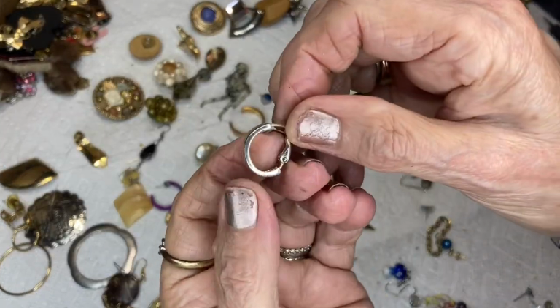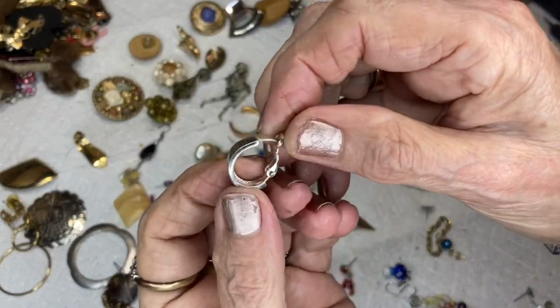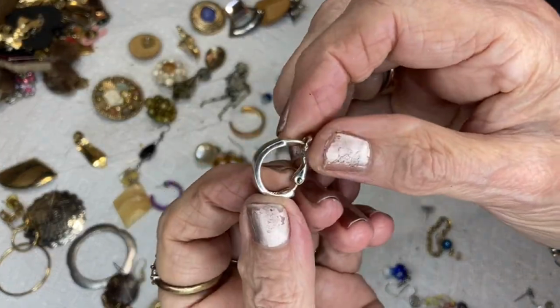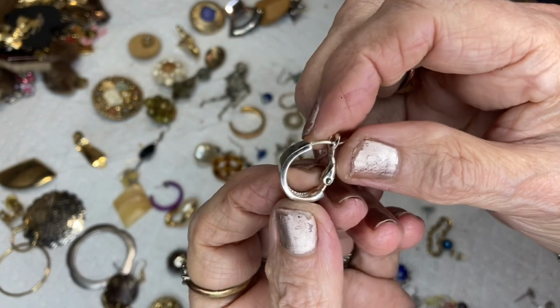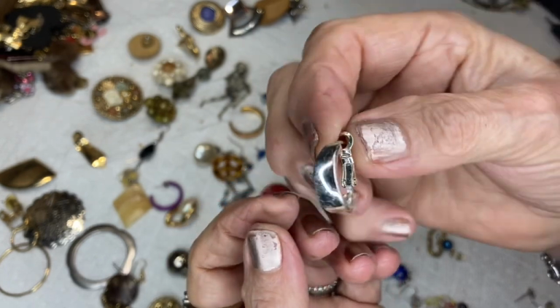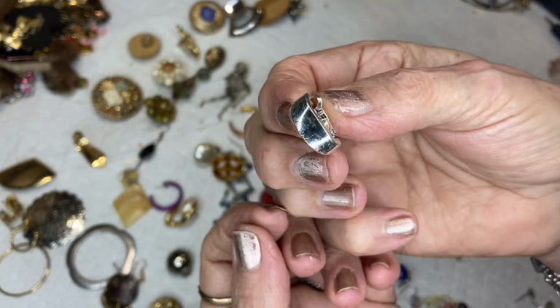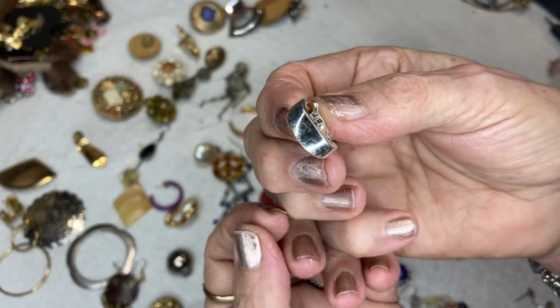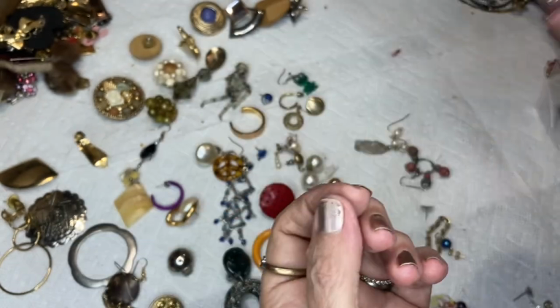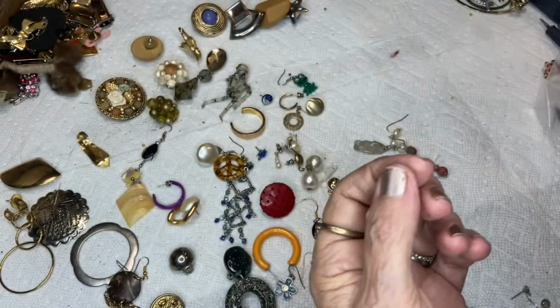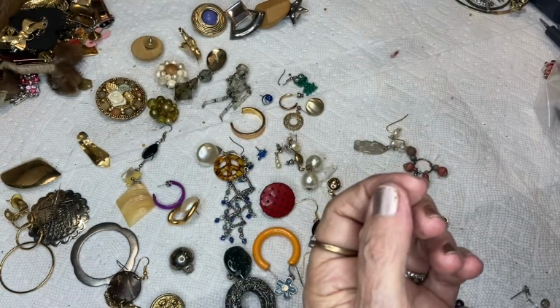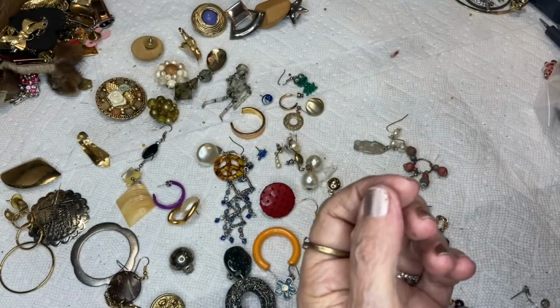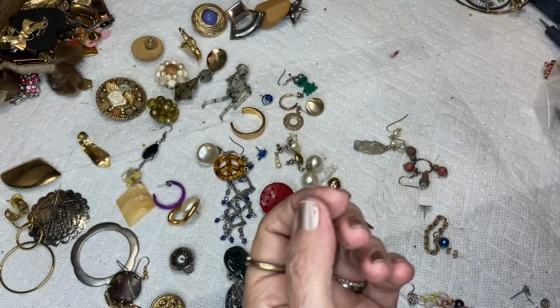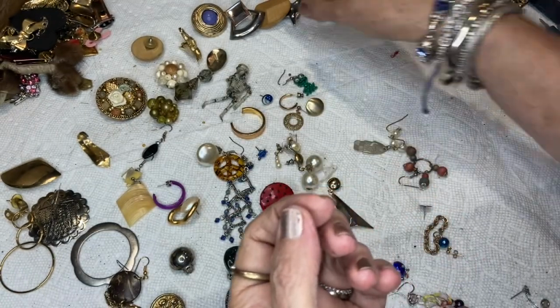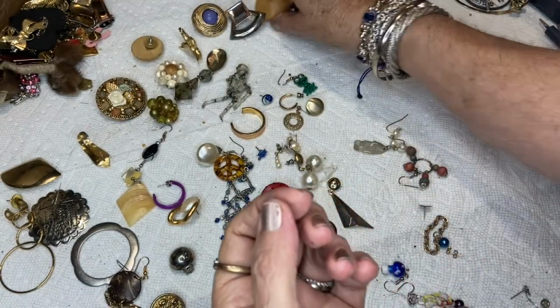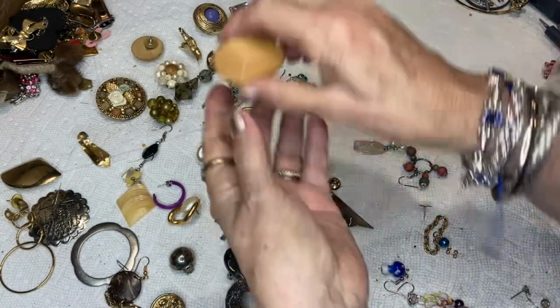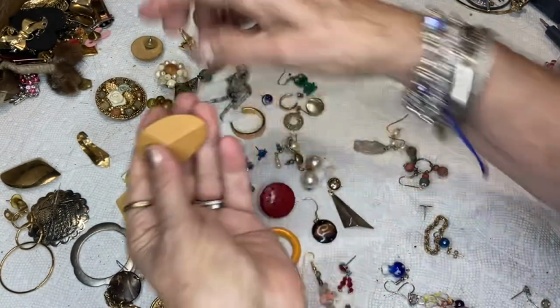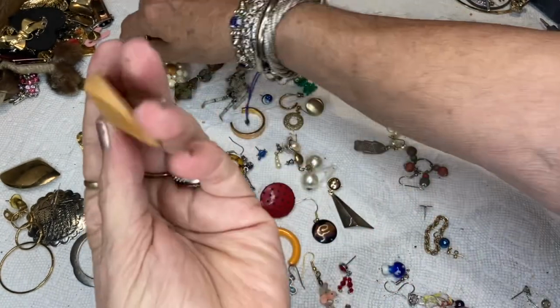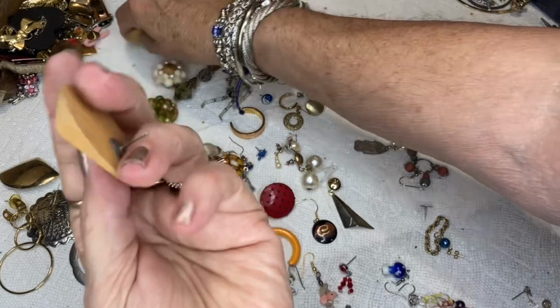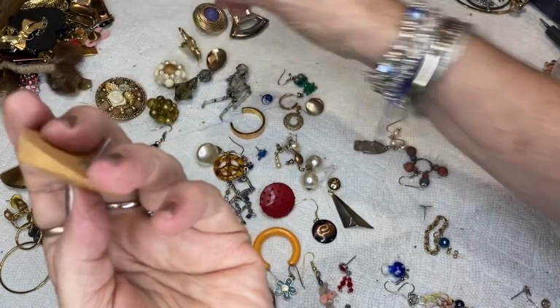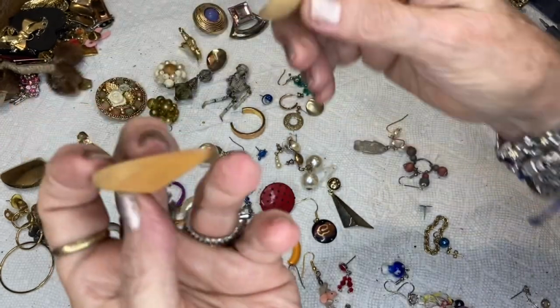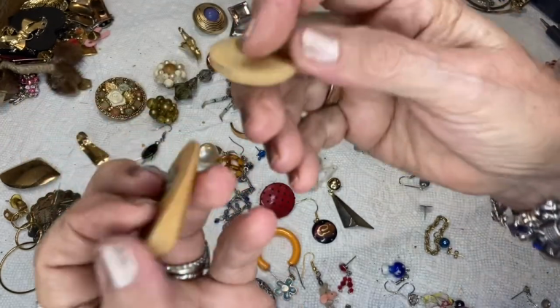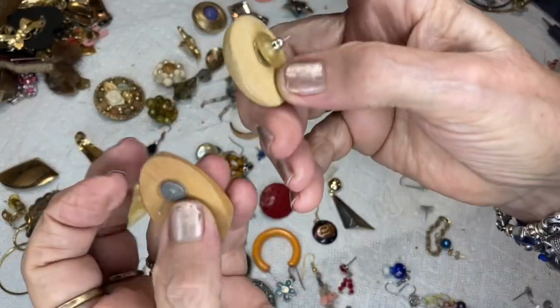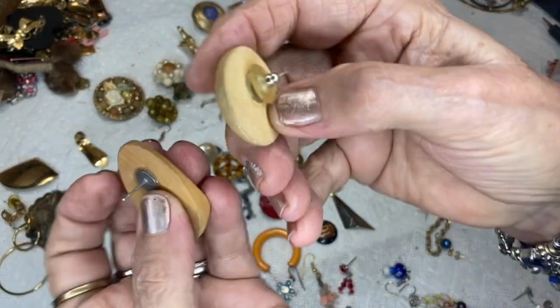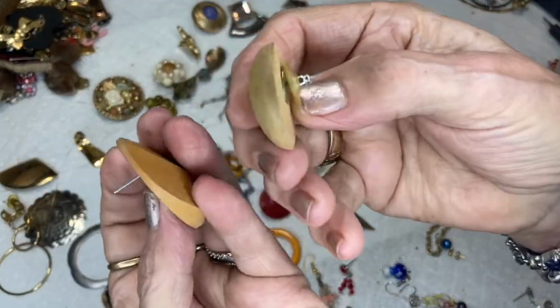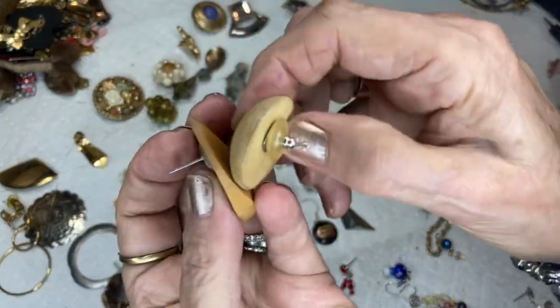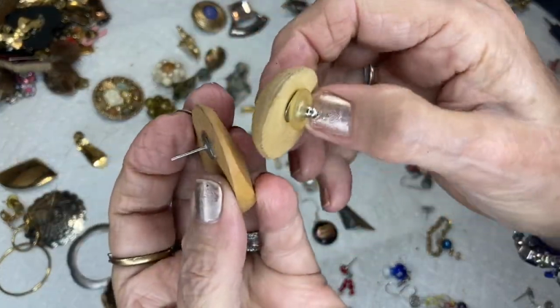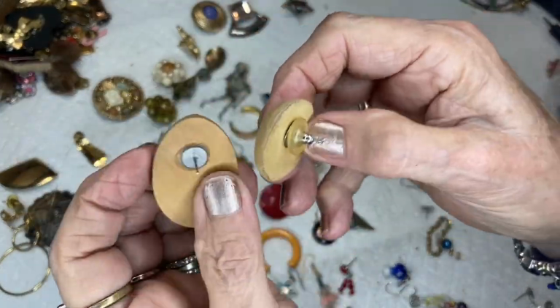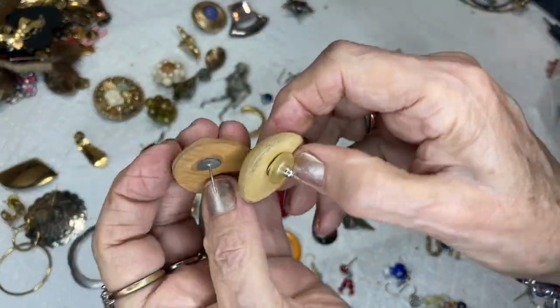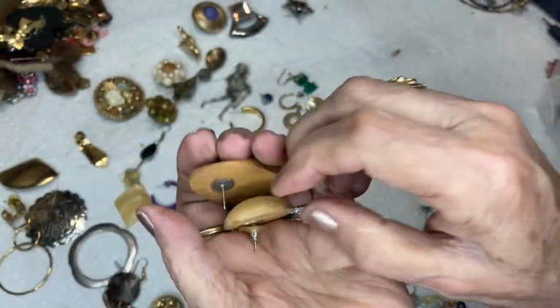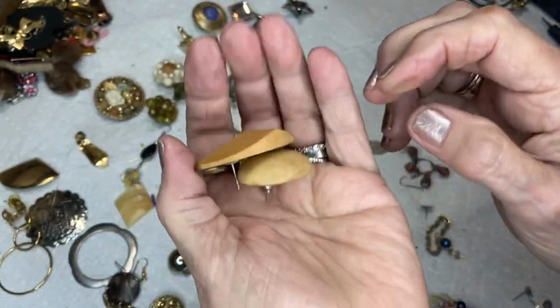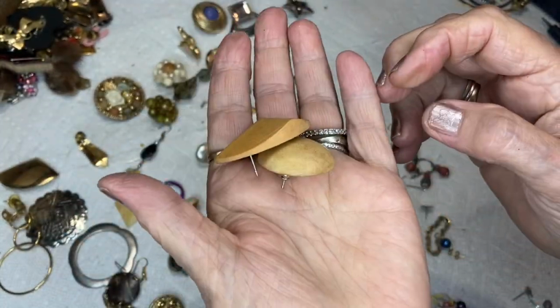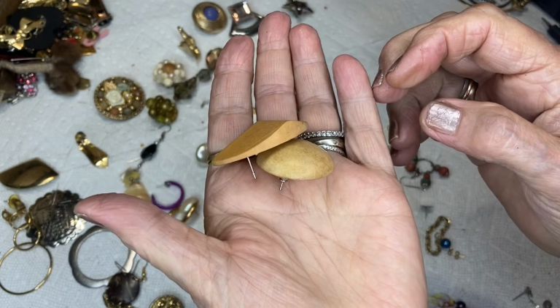Another little hoop, demi hoop, silver tone. These are both wood post back — they're not the same but close.